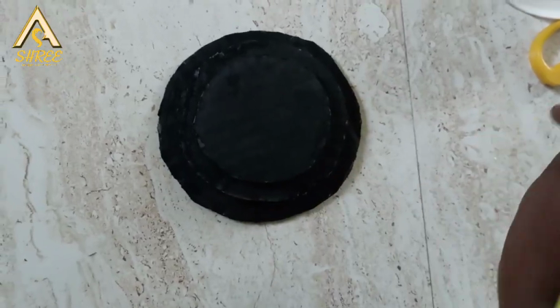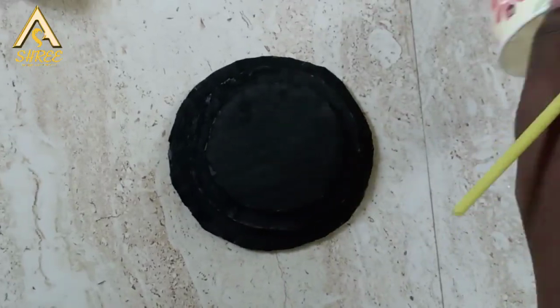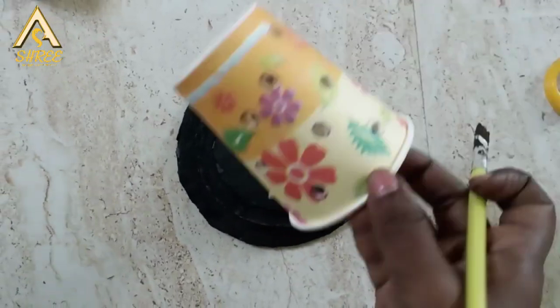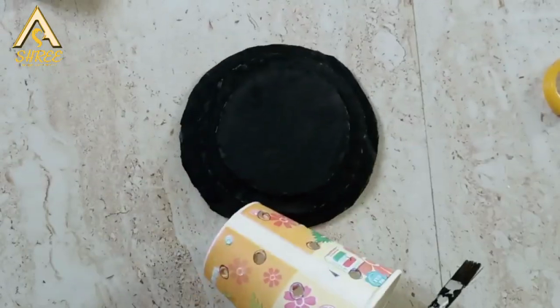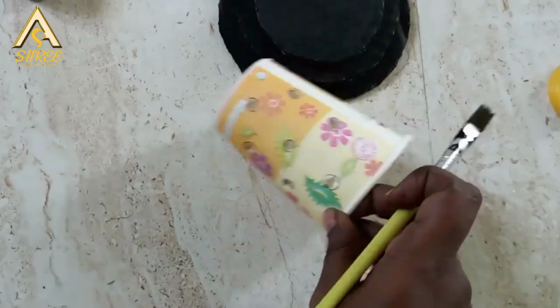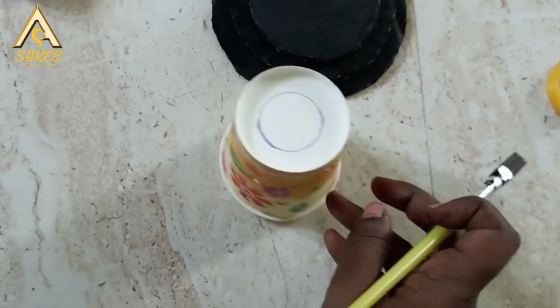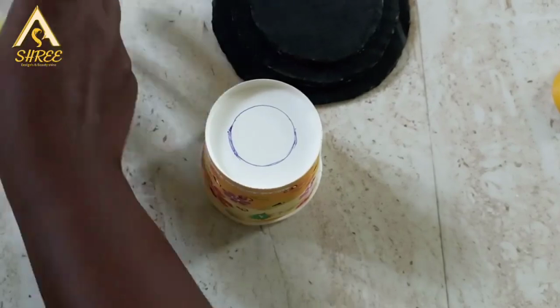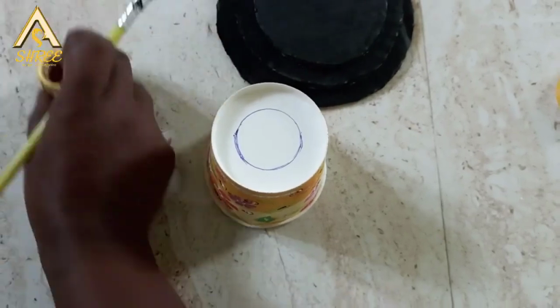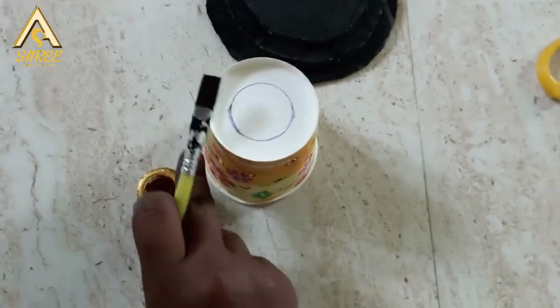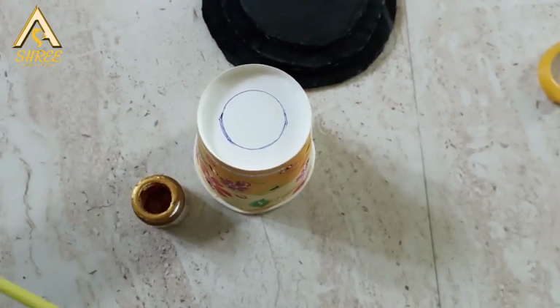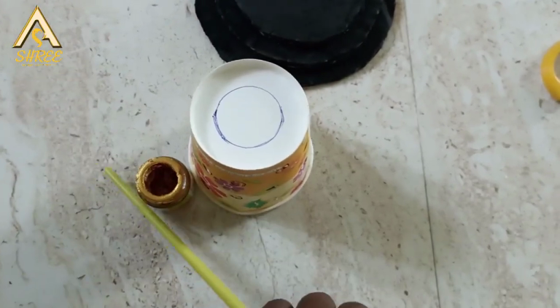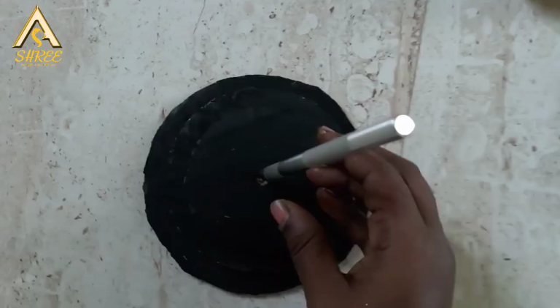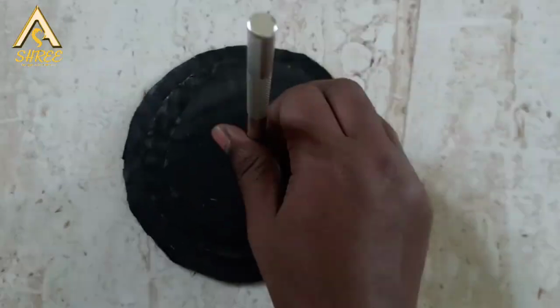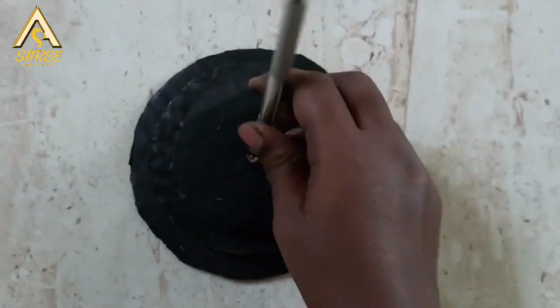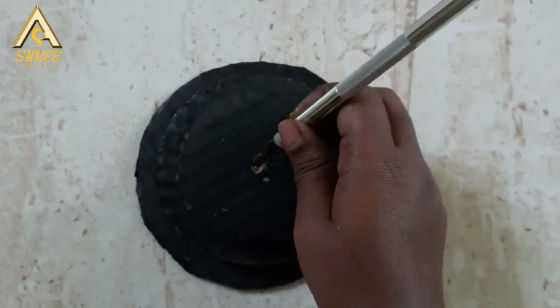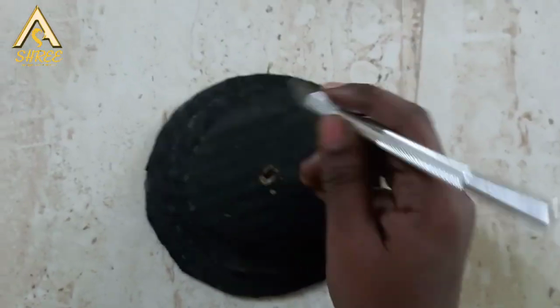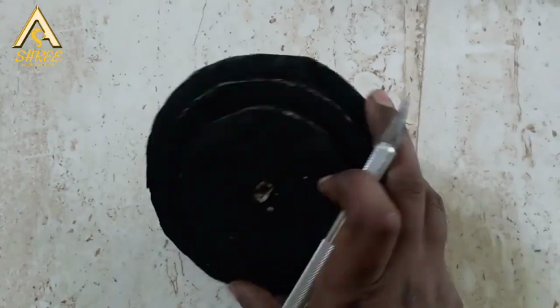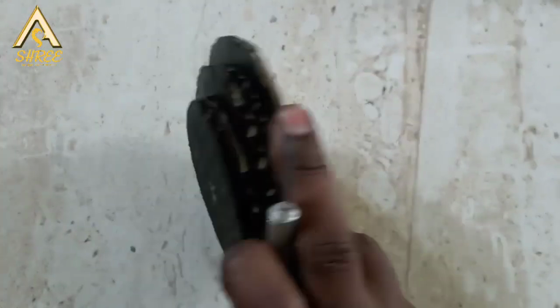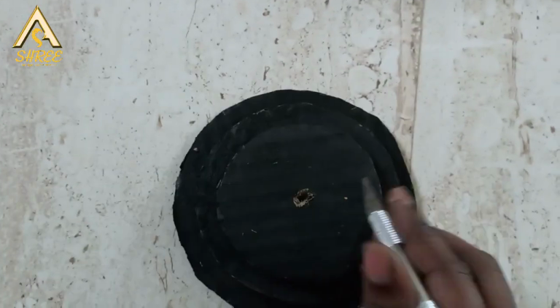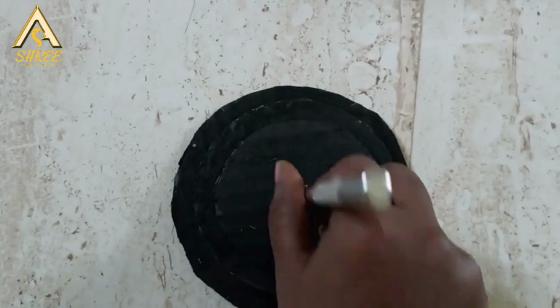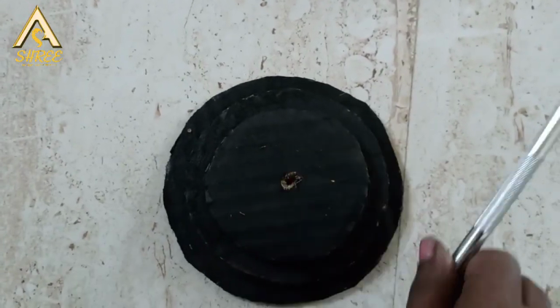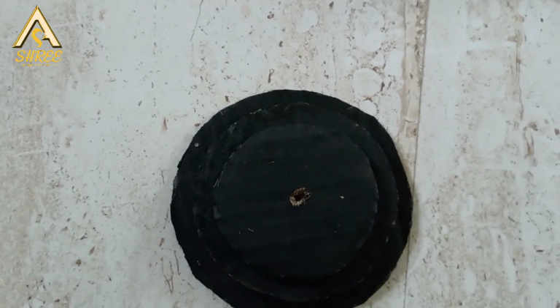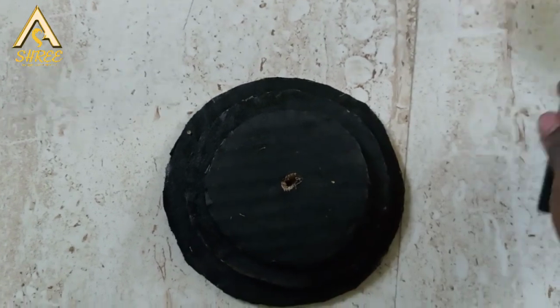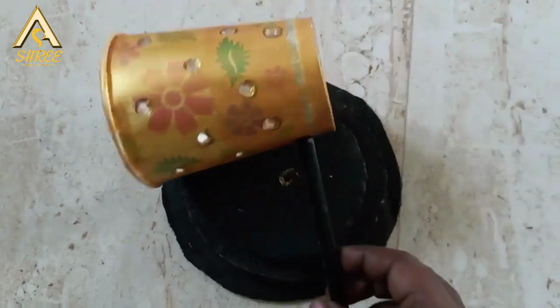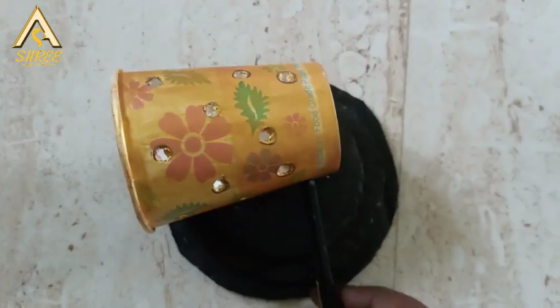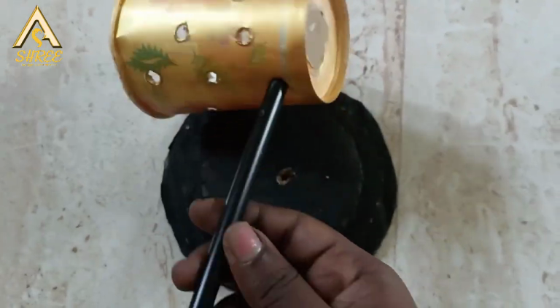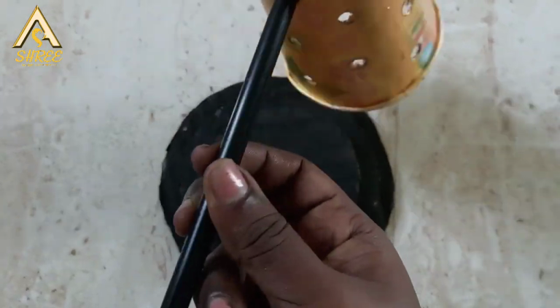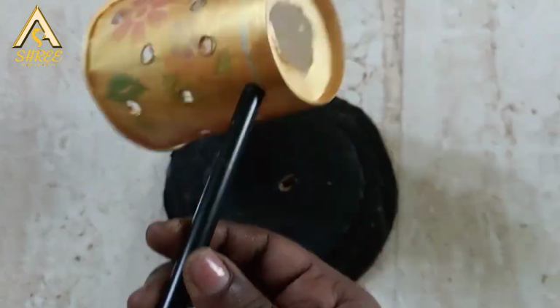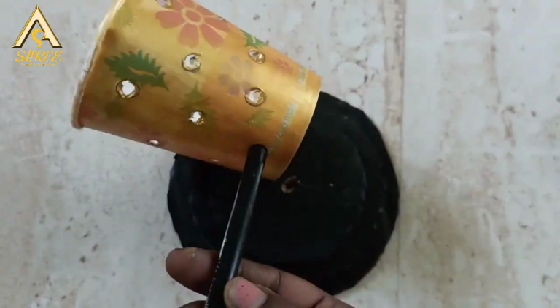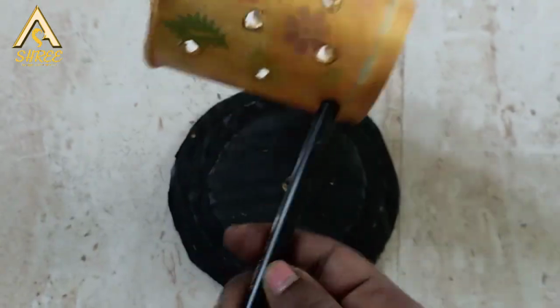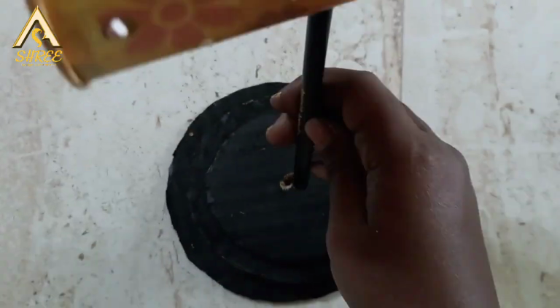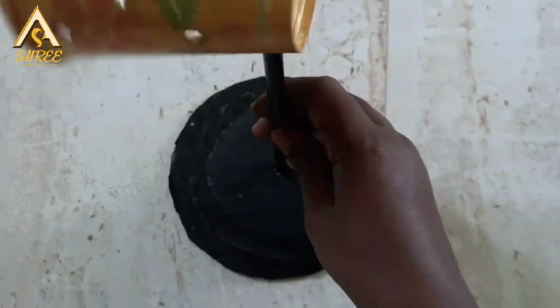The base part has a black coating. We will paint it as a lamp.